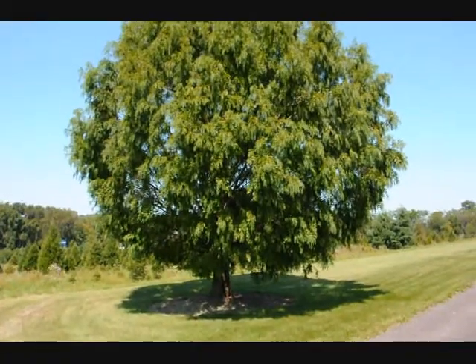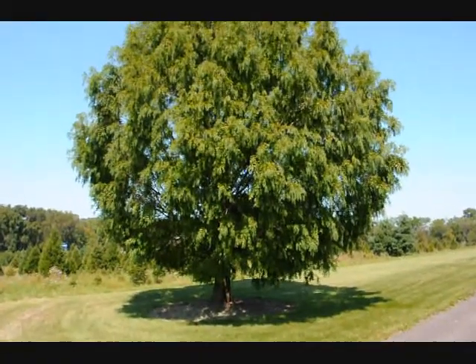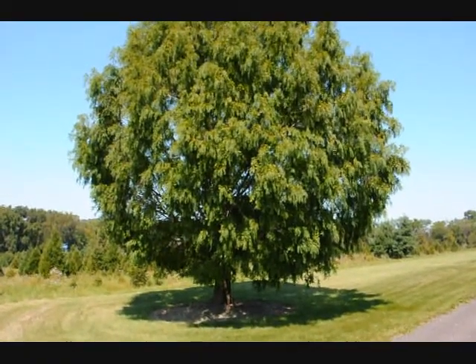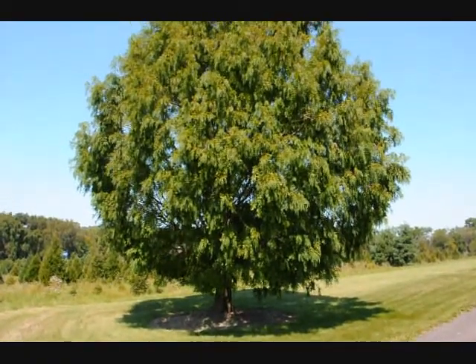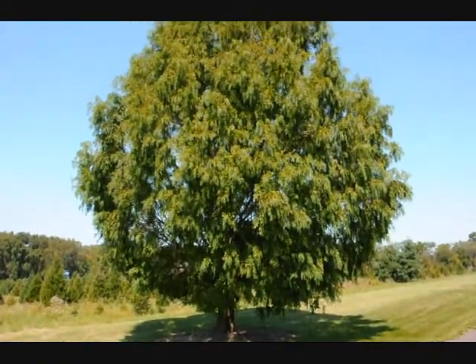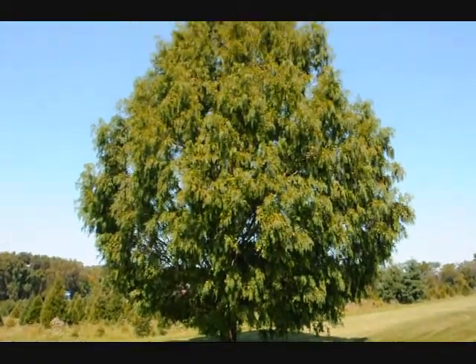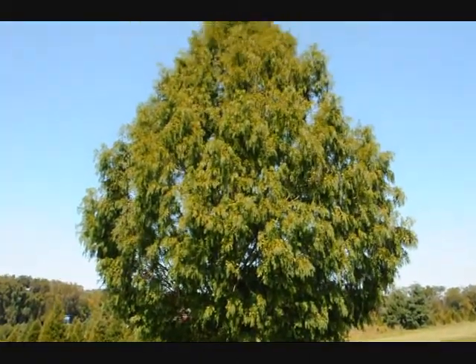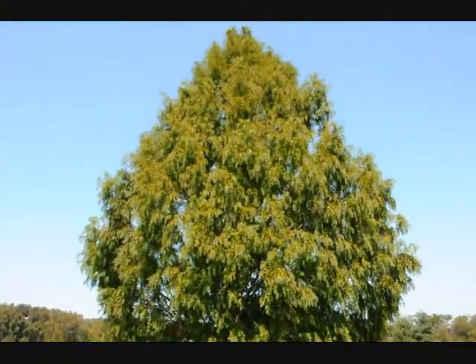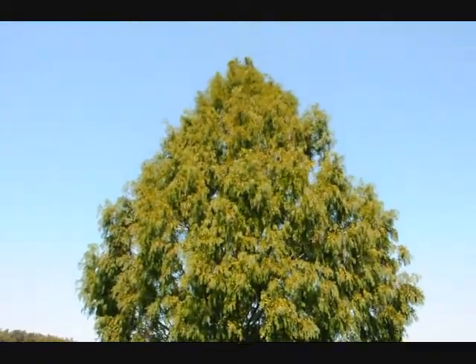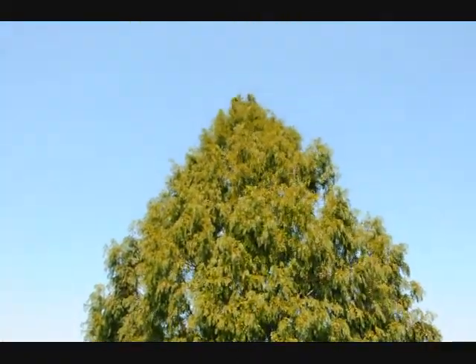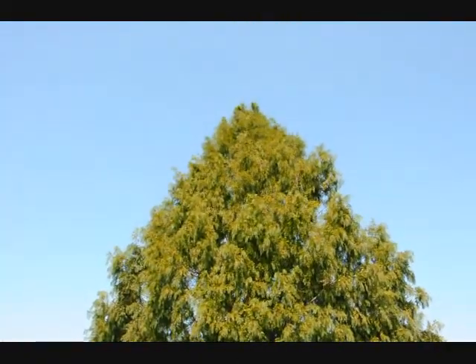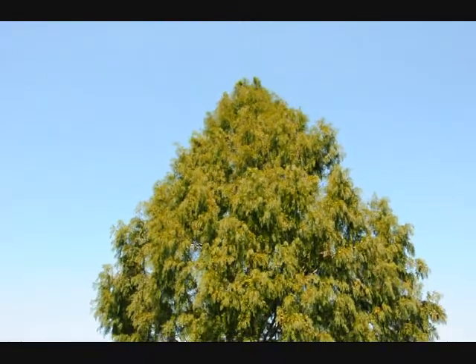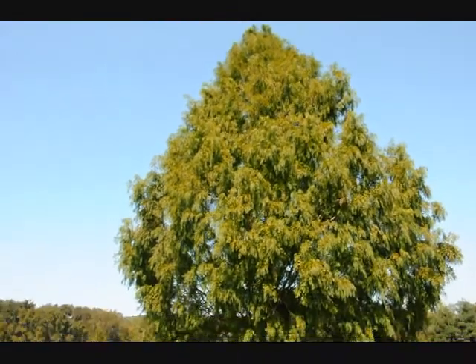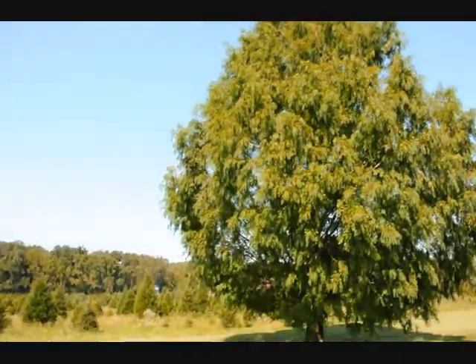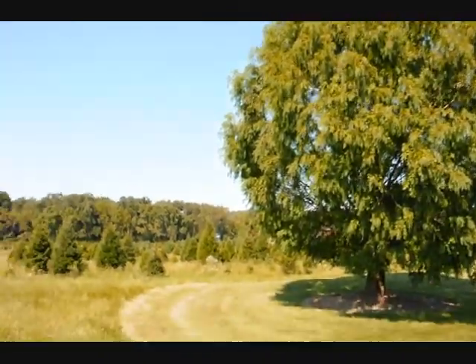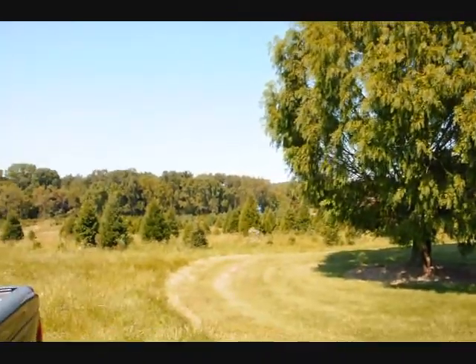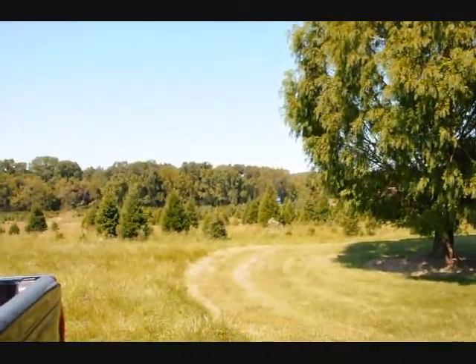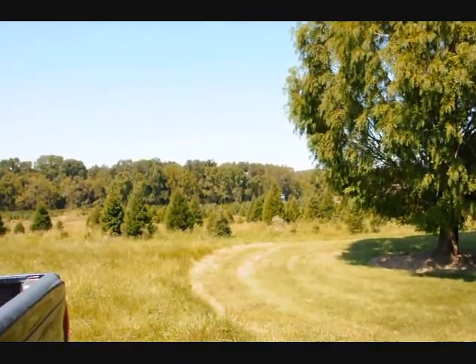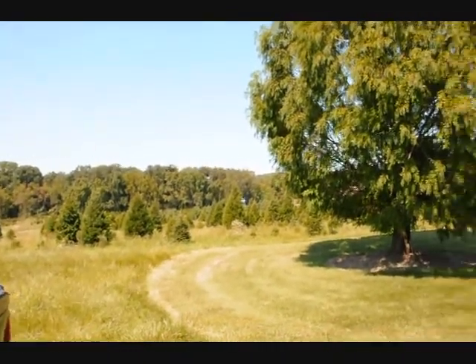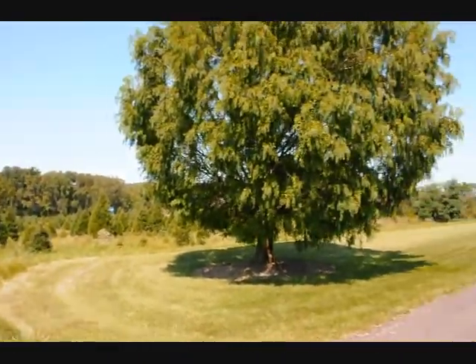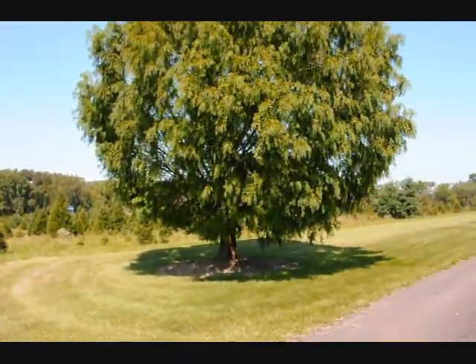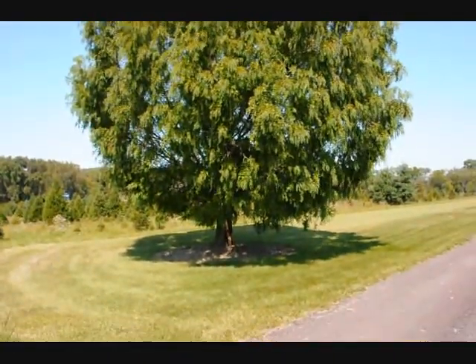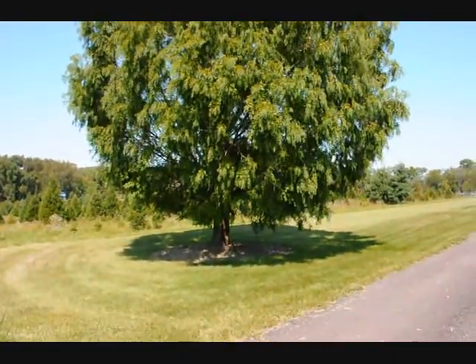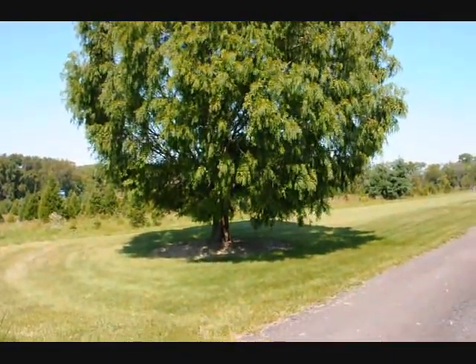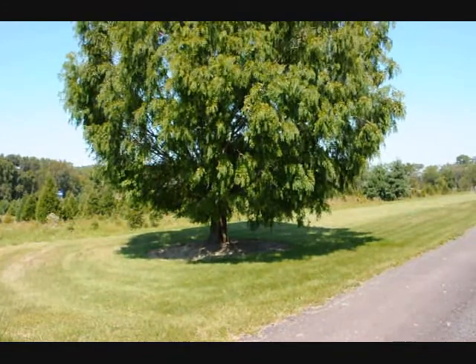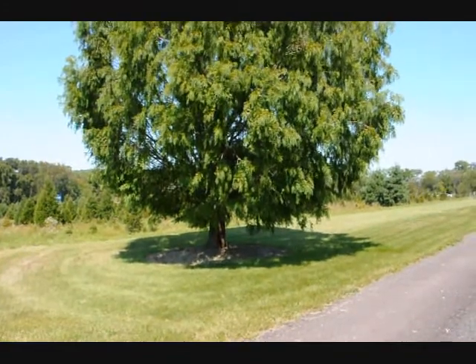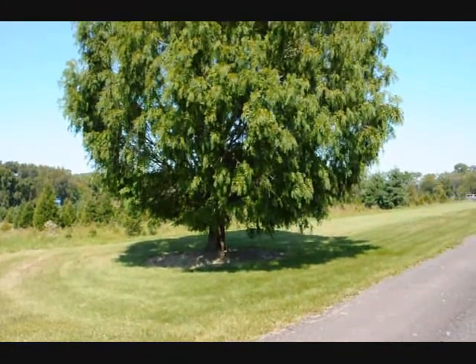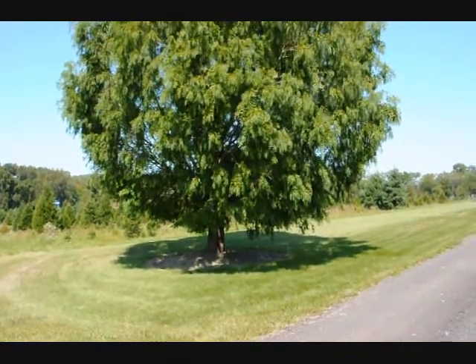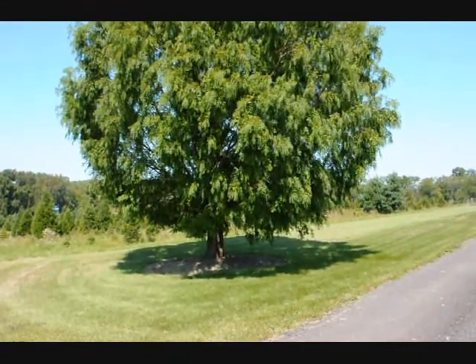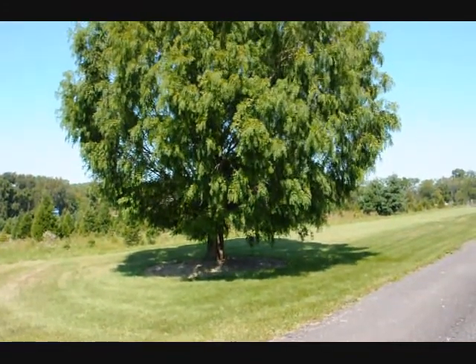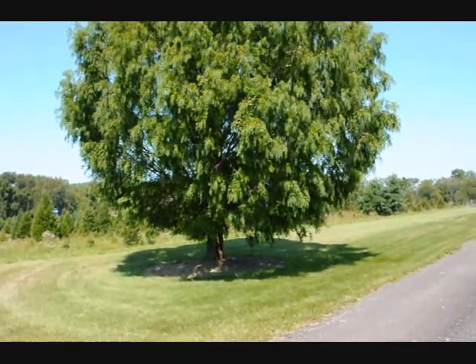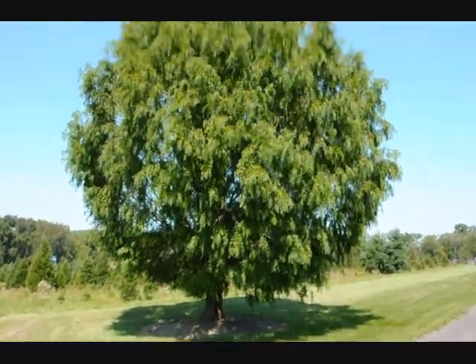This is the Dawn Redwood at my neighbor's house here in Fountainville. Looking down over here is our nursery, and this is what it looks like when it gets fairly large. This is about a 20-year-old tree.